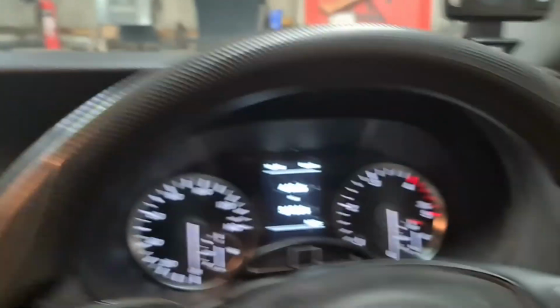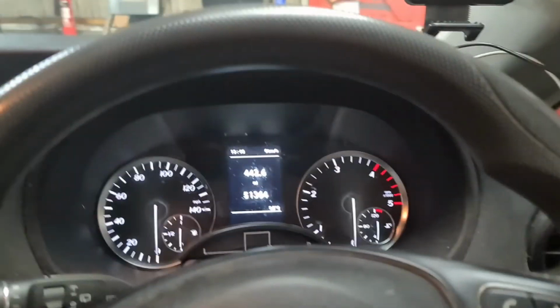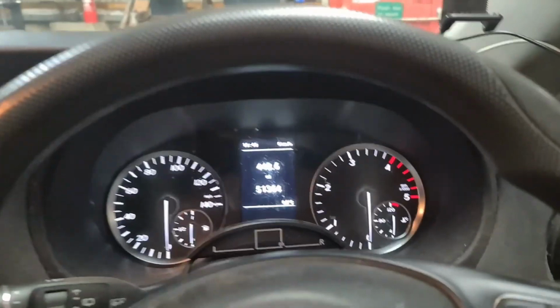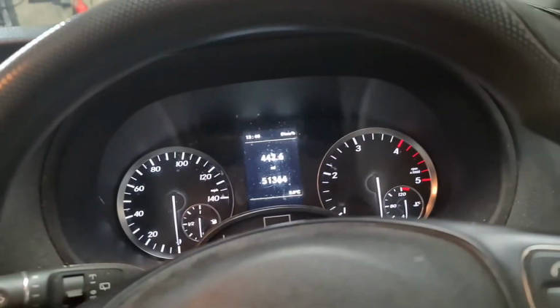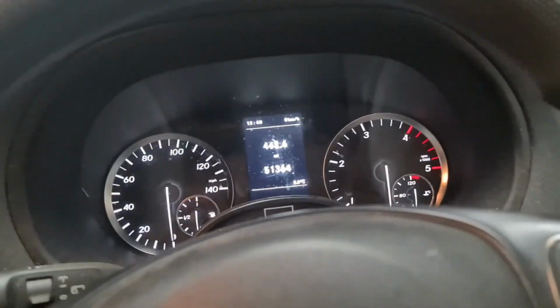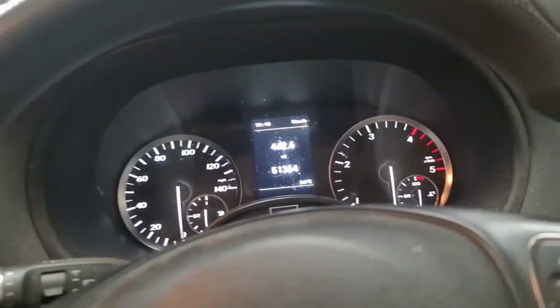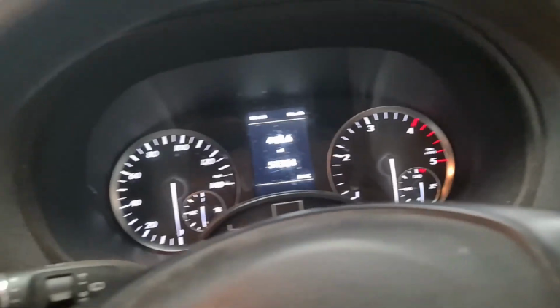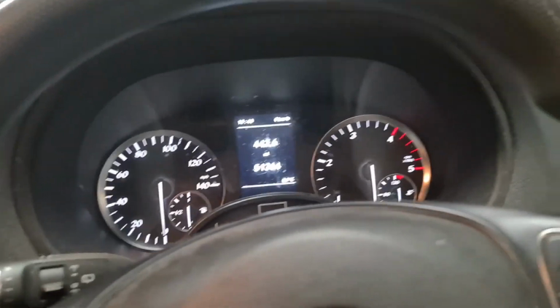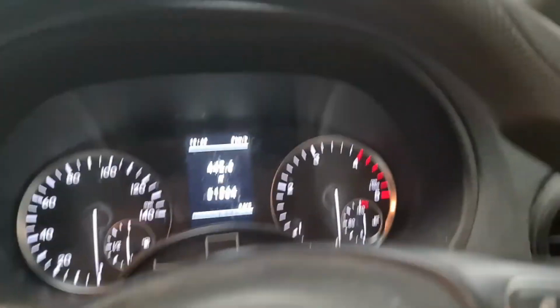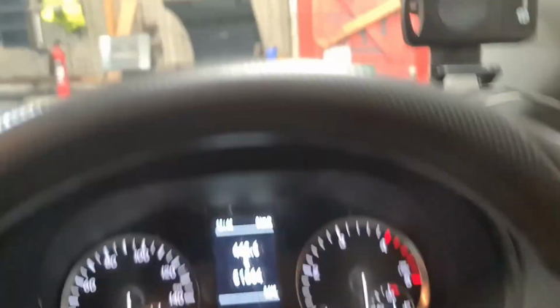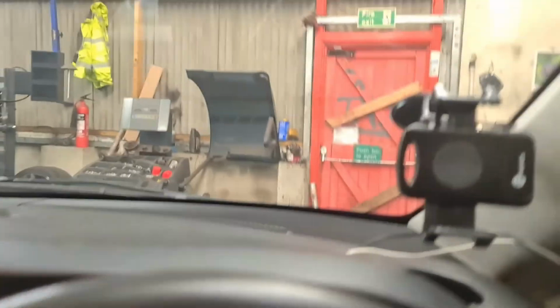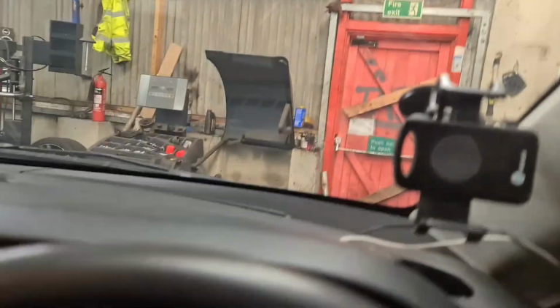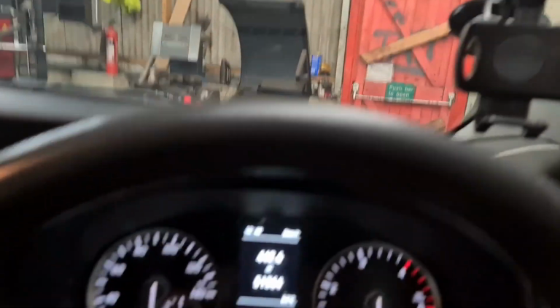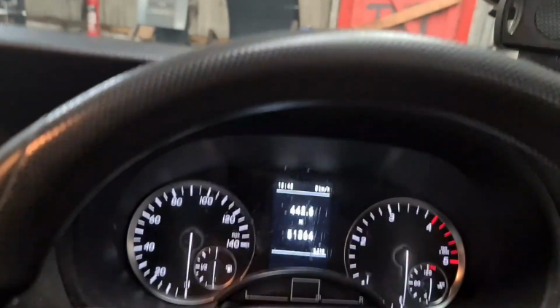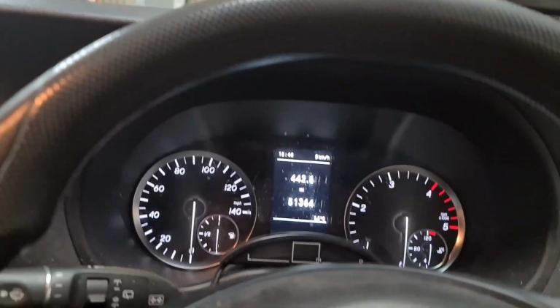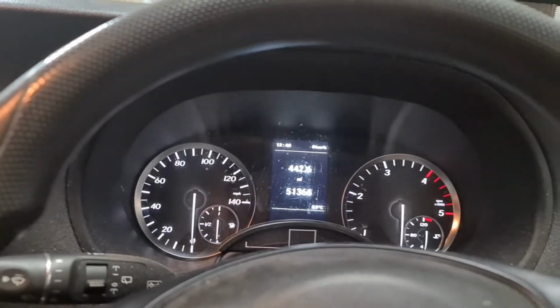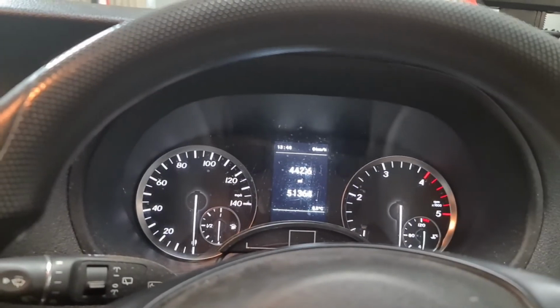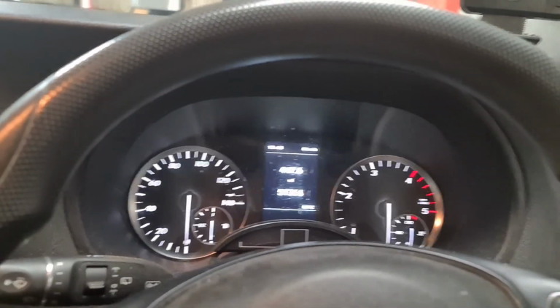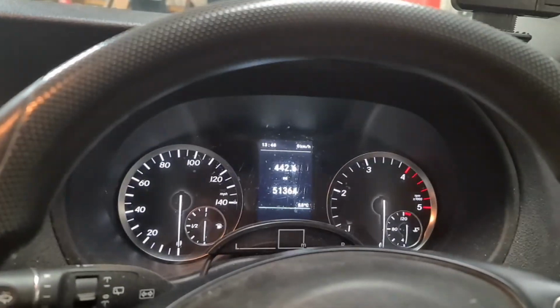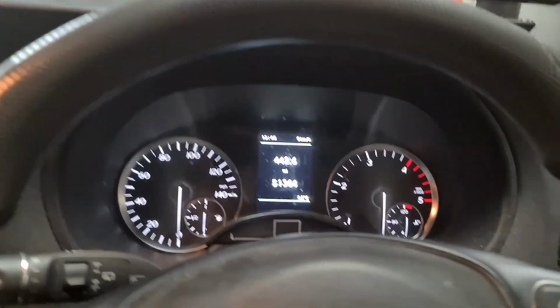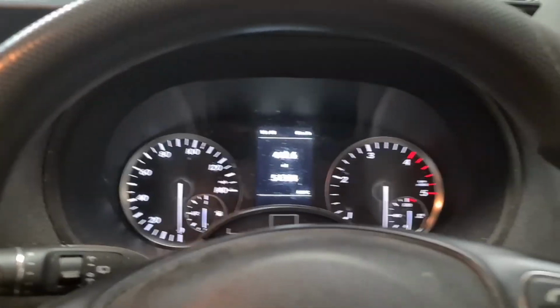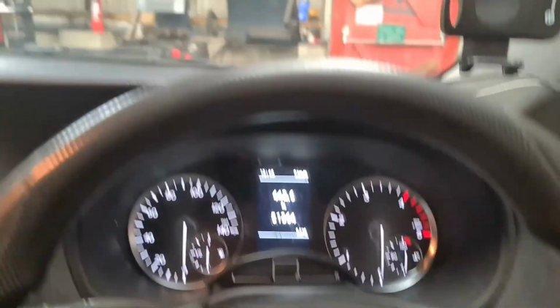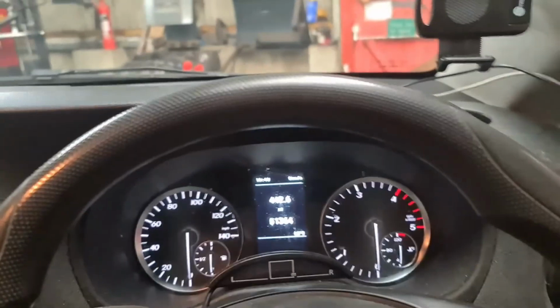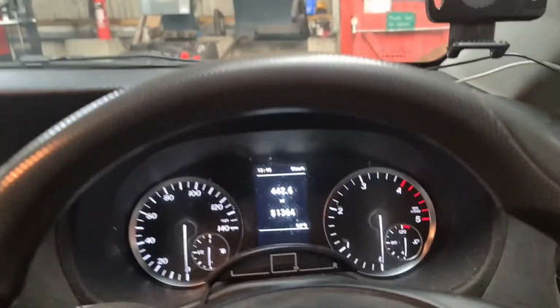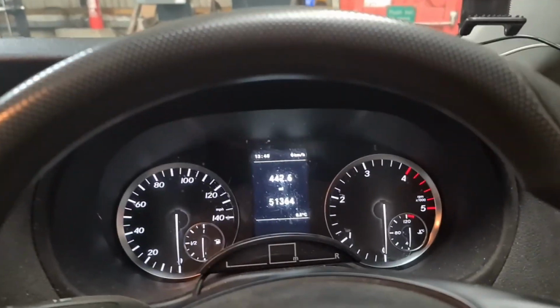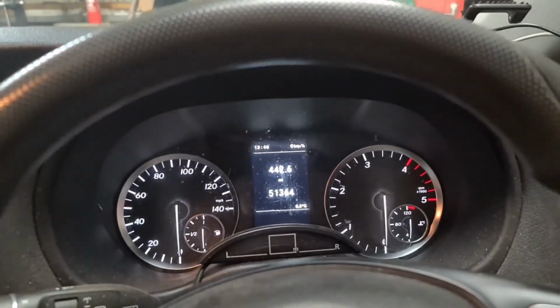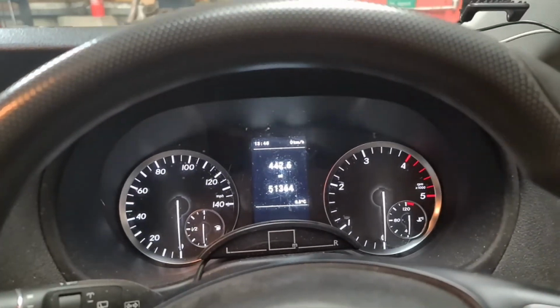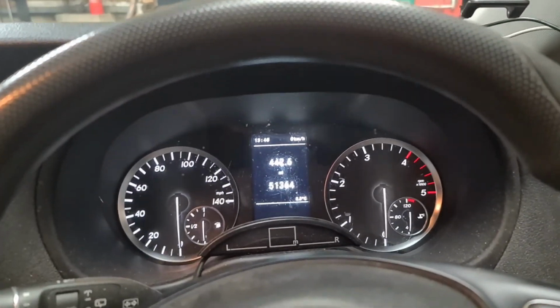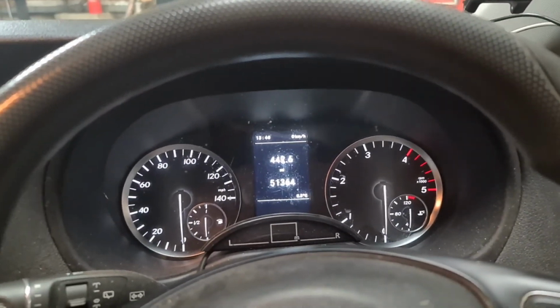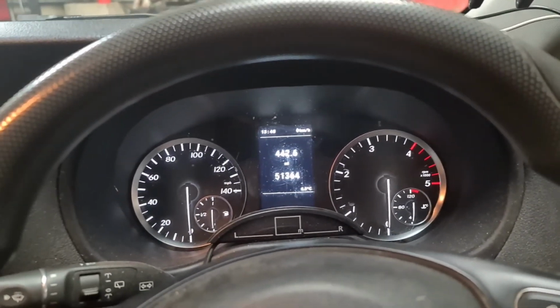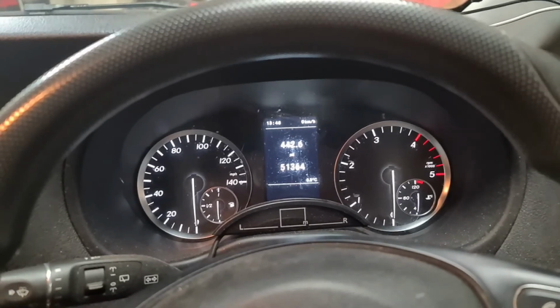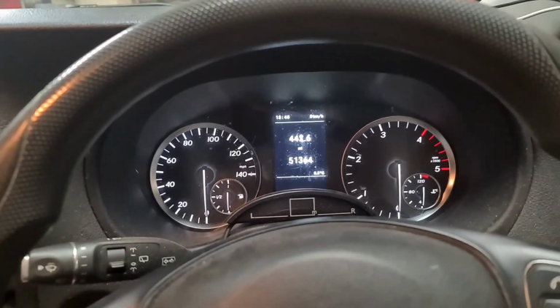To check where the tyre sizes and pressures are, you can check it on the other side — the passenger side door. Pull the fuel cap, and then you've got all the sizes there.